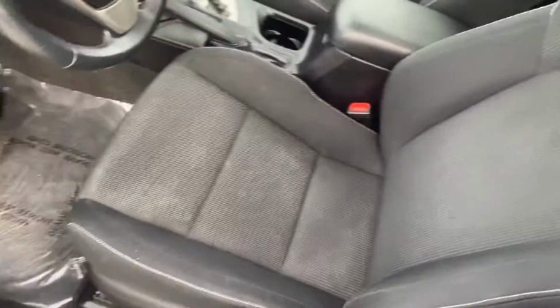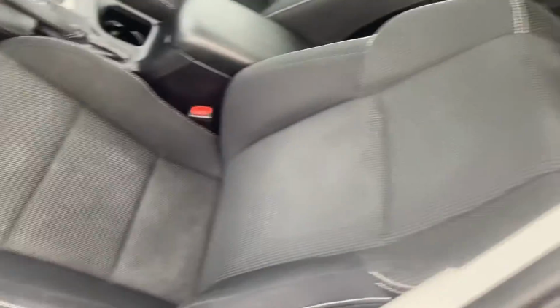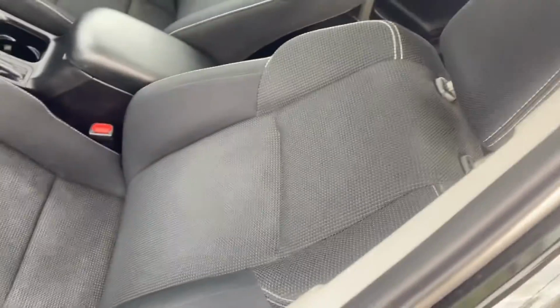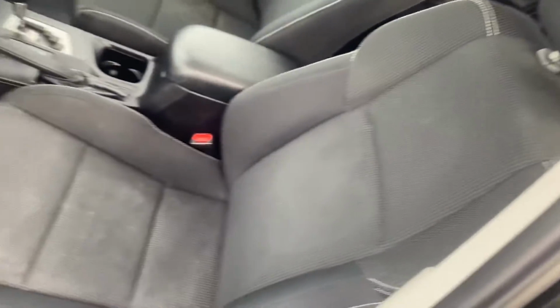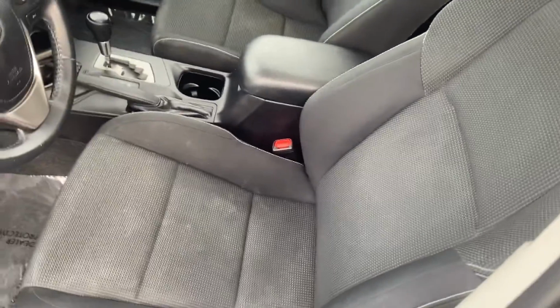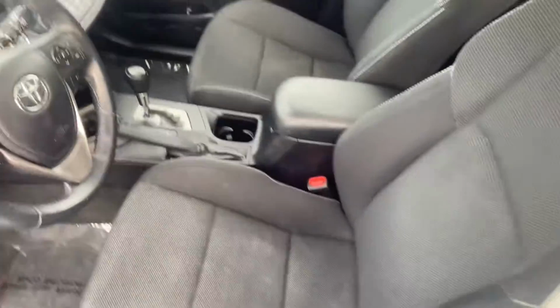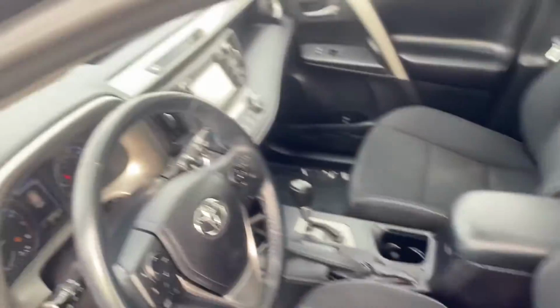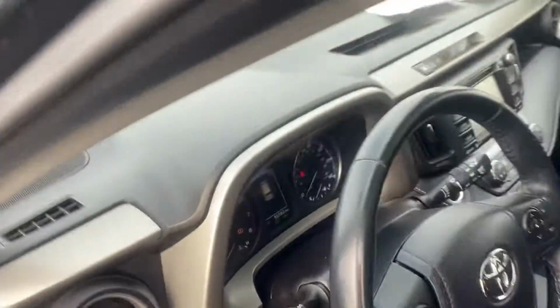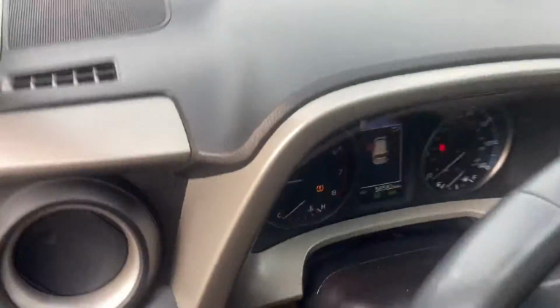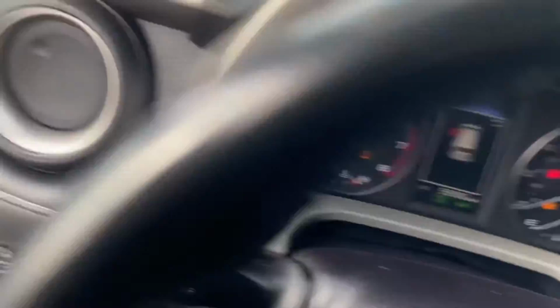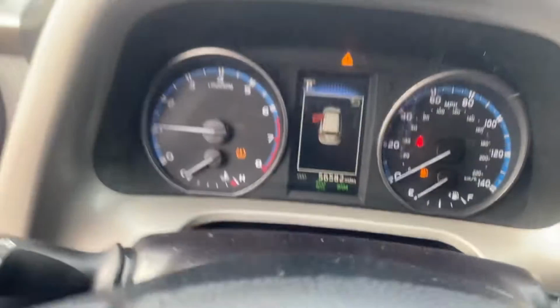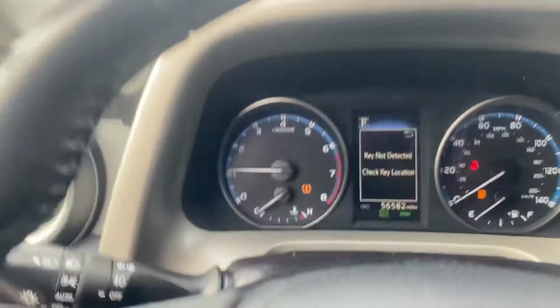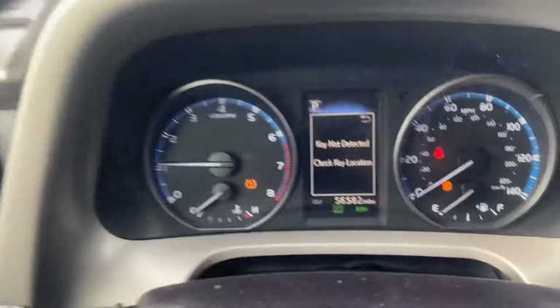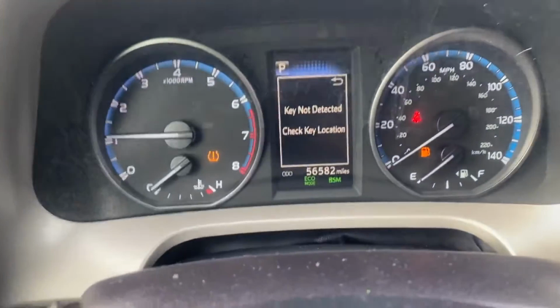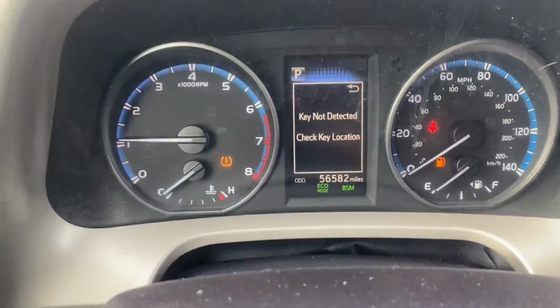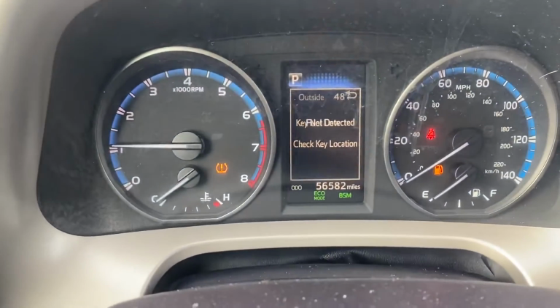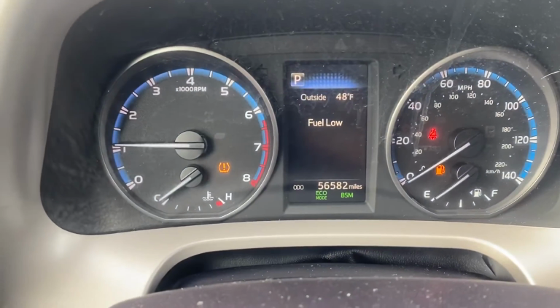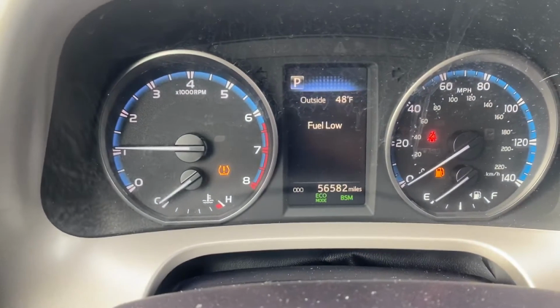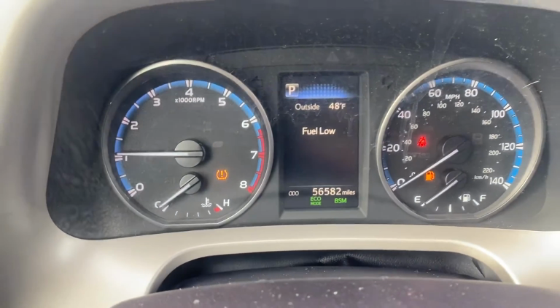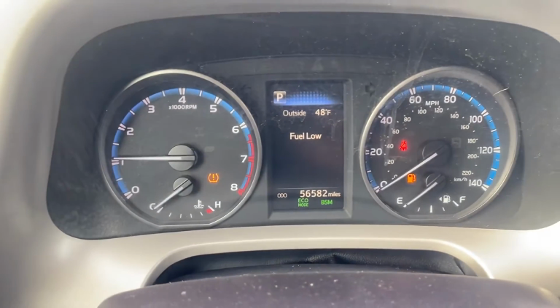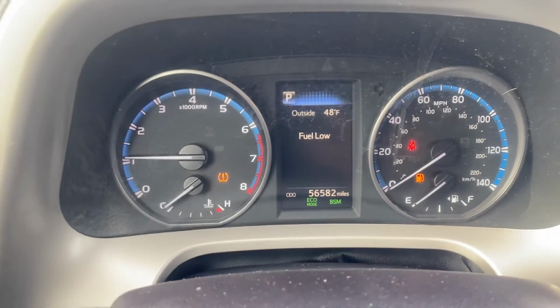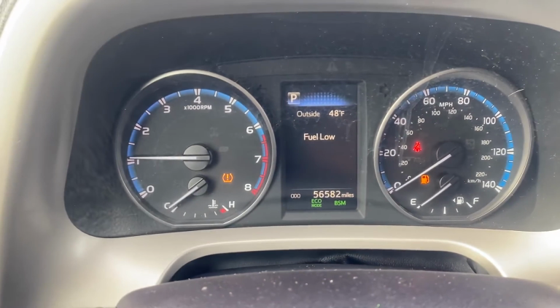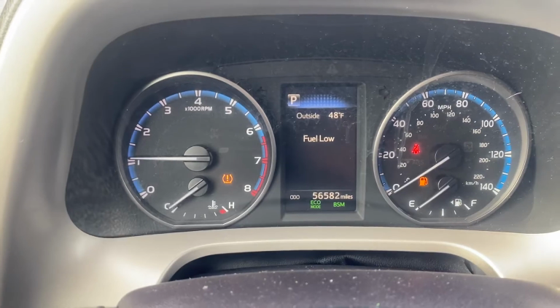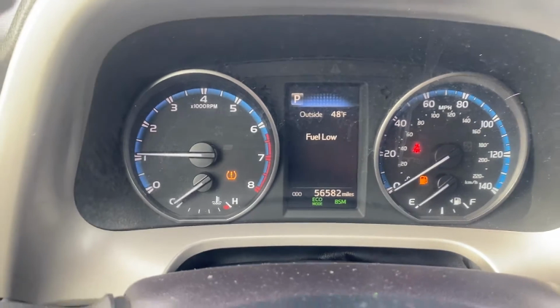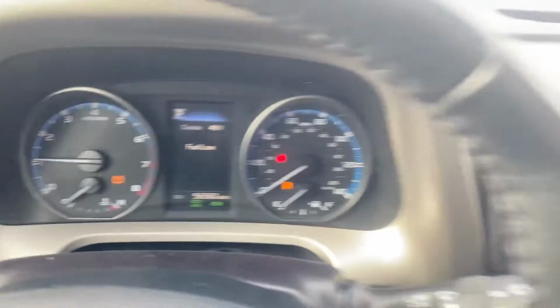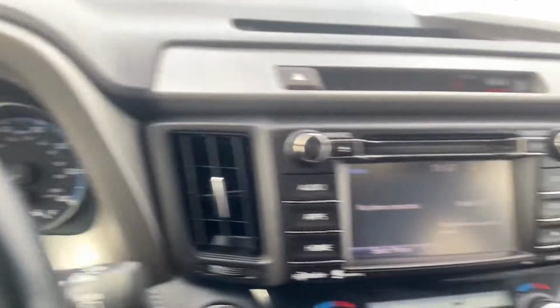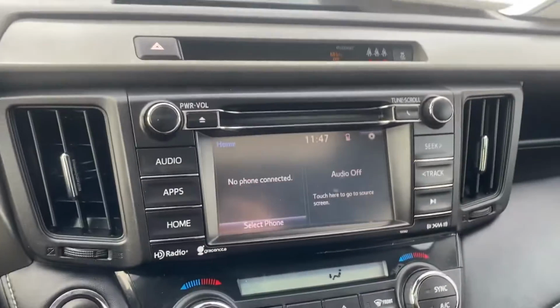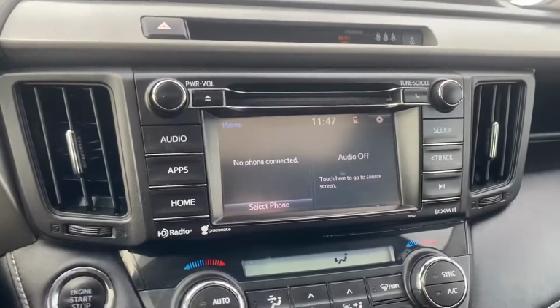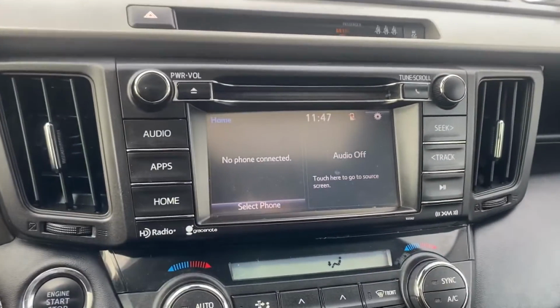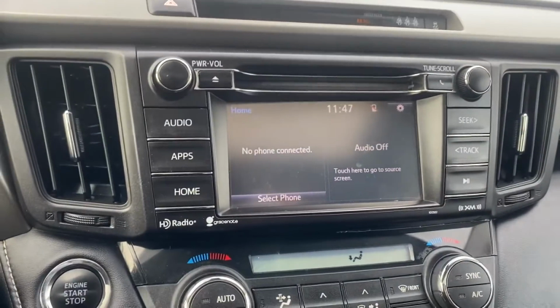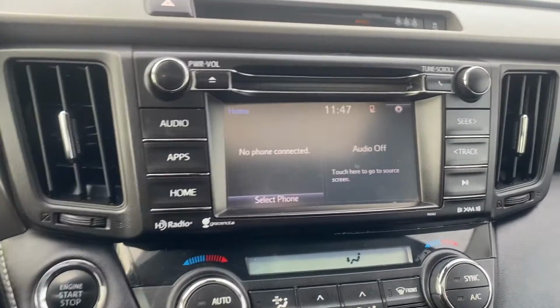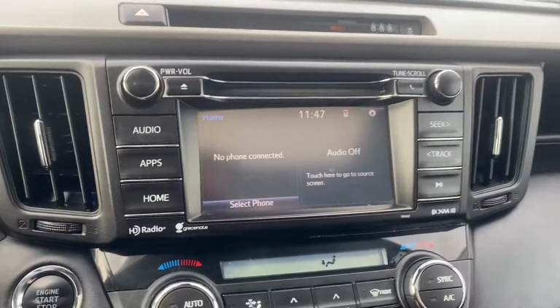Same with the front seat — no rips, no tears. Go ahead and verify the miles for you. Obviously I need to get some gas put in this bad boy, but over here you can see that we have our screen.